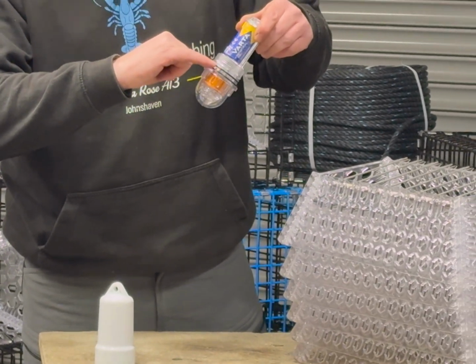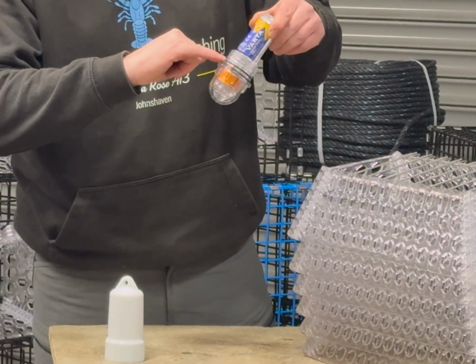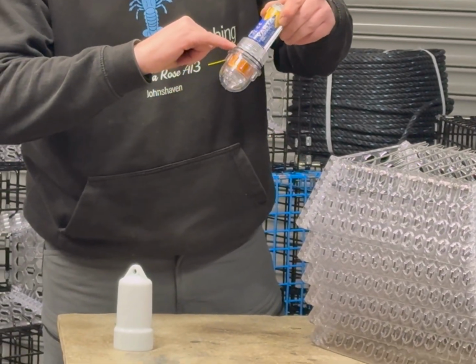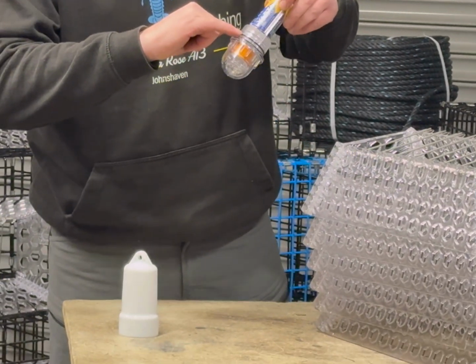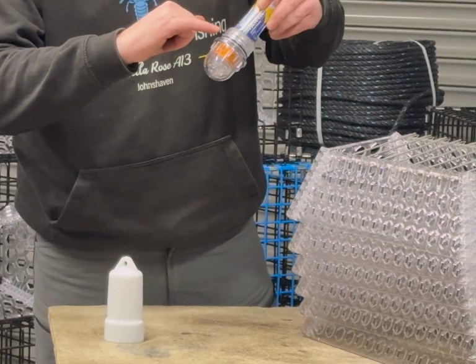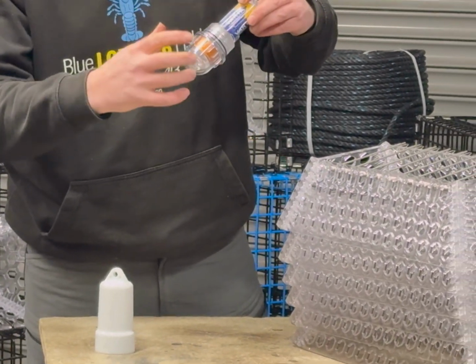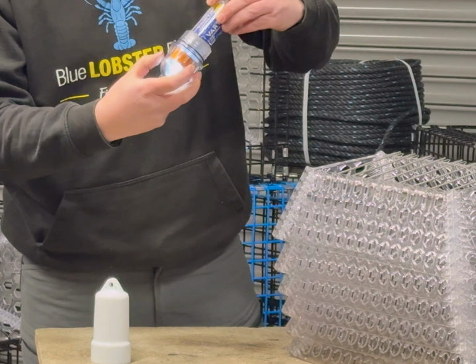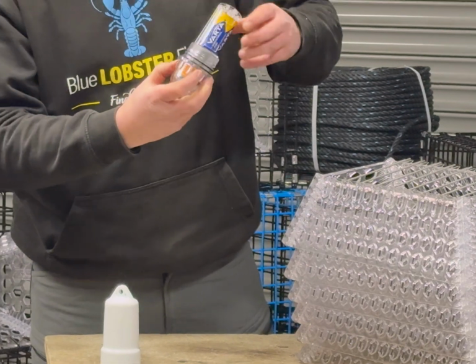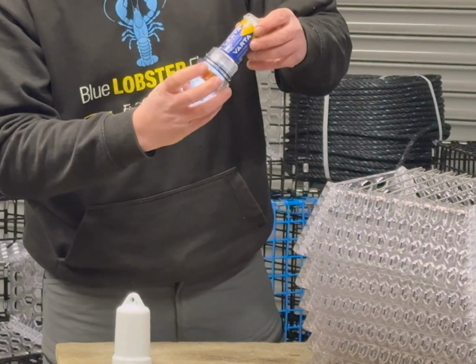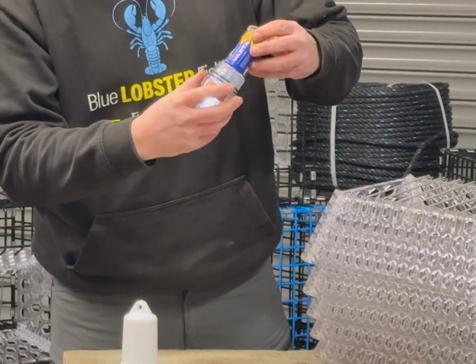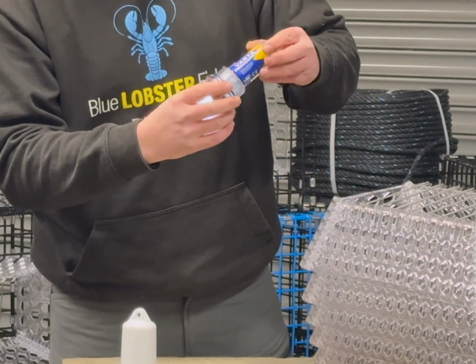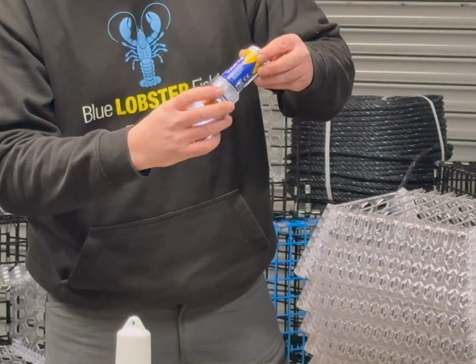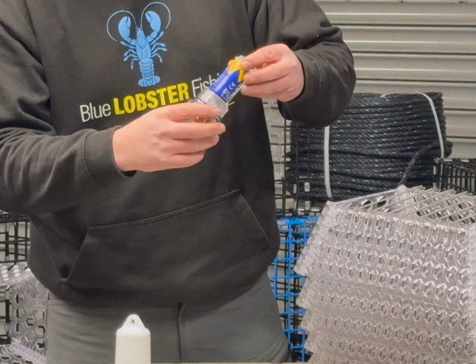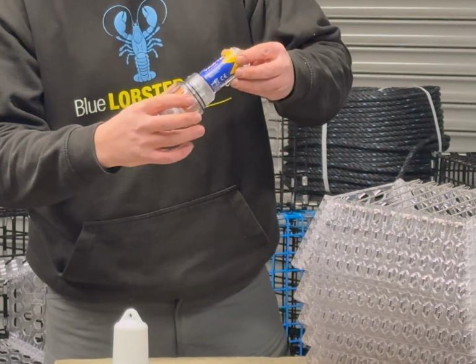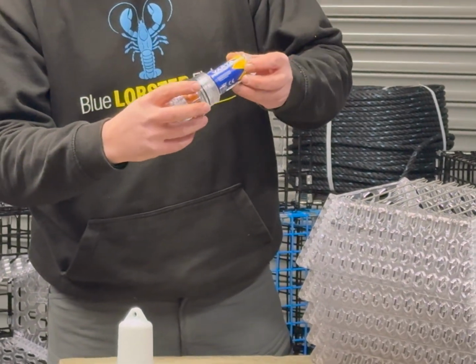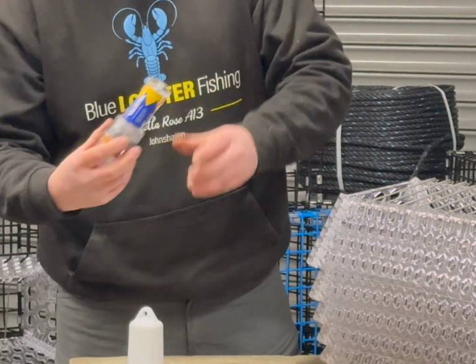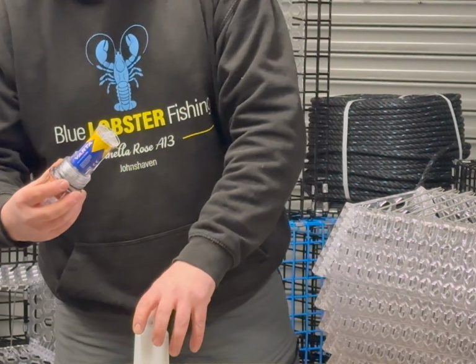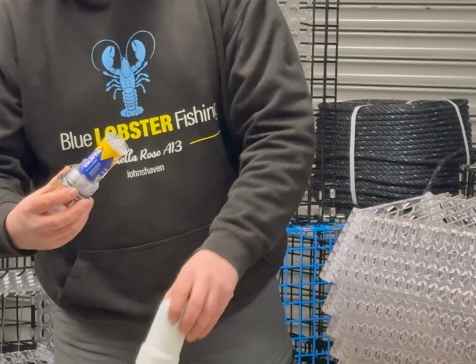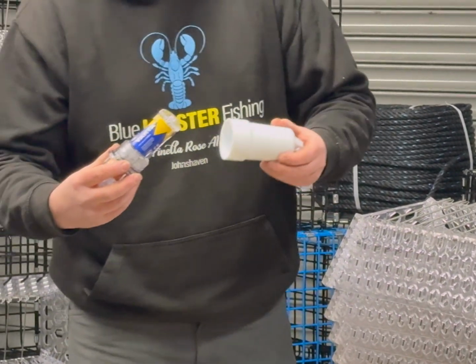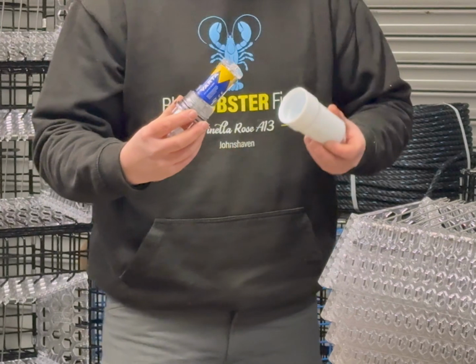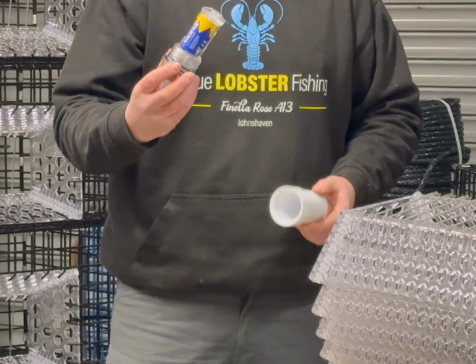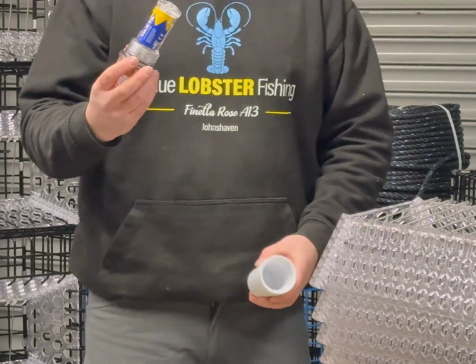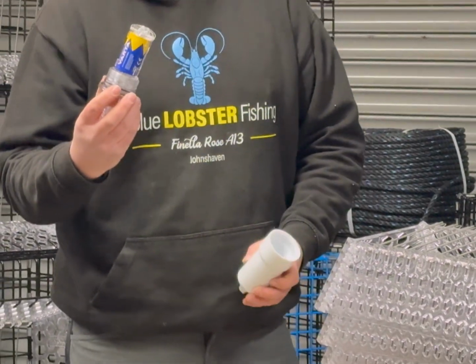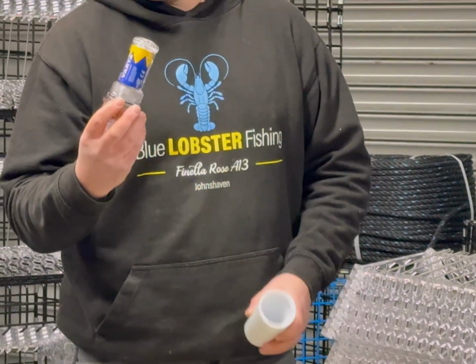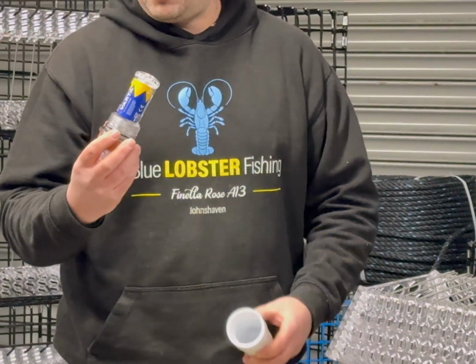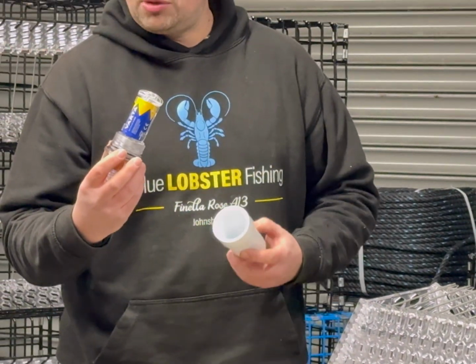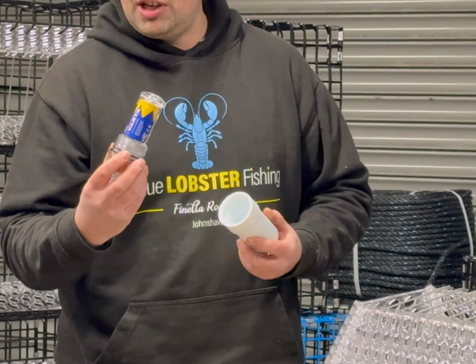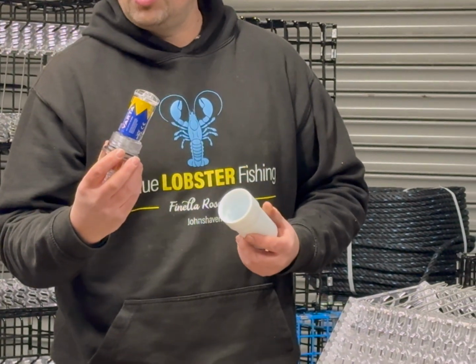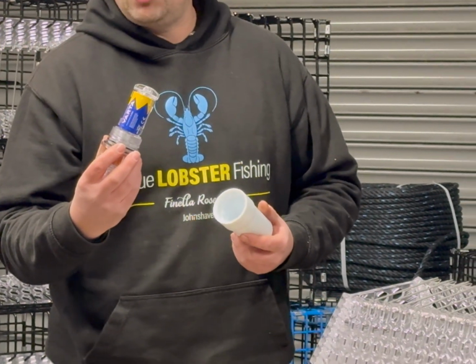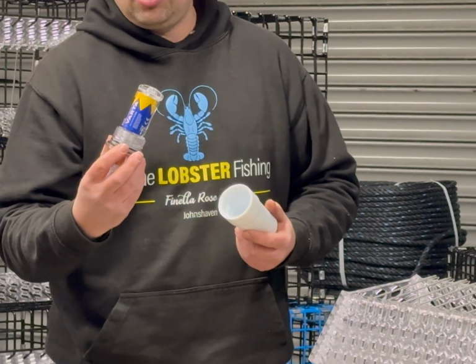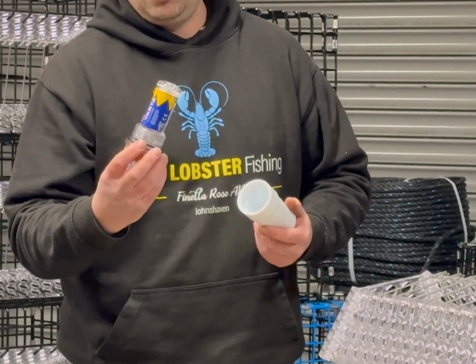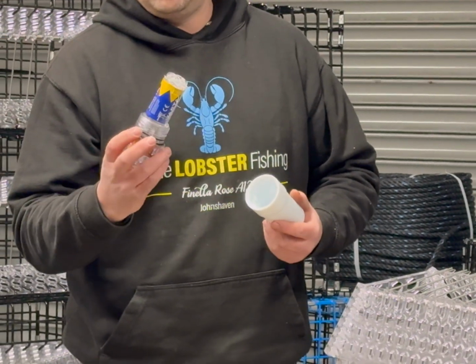You may also notice there are two O-rings which have a lubricant — a silicone lubricant, or petroleum jelly in some cases. This just helps keep the lamp water resistant. We do not recommend changing the batteries out at sea where they can get wet with the elements.